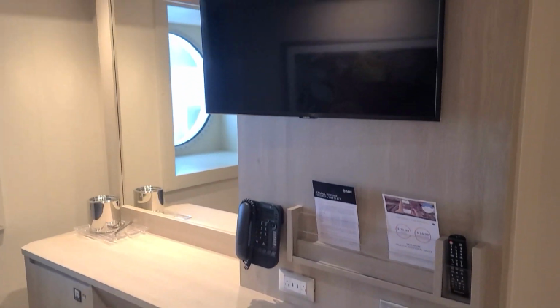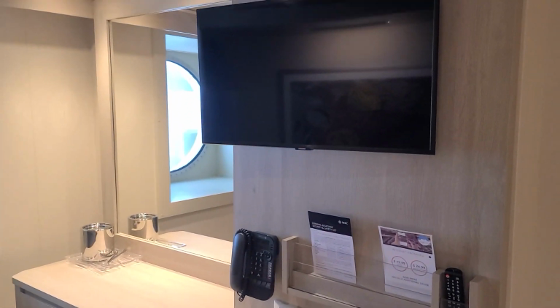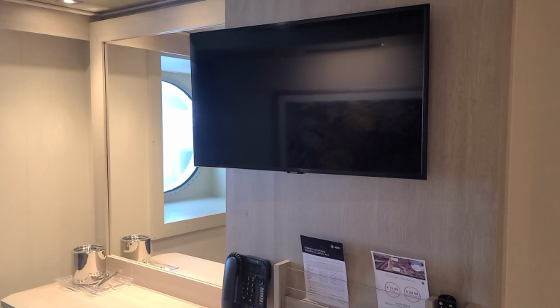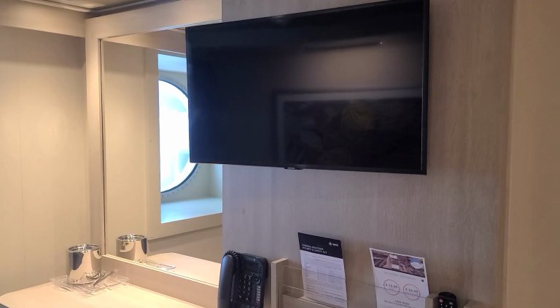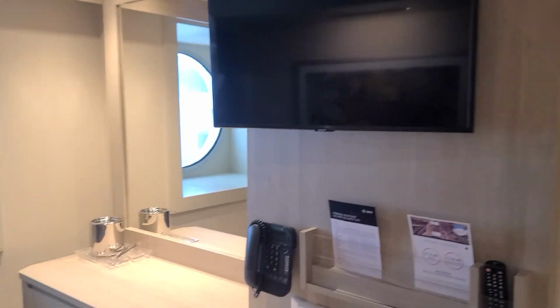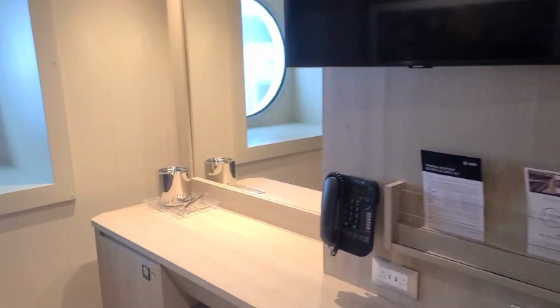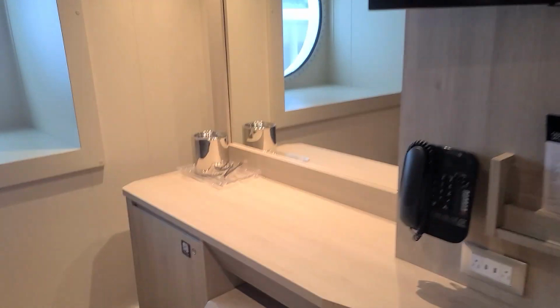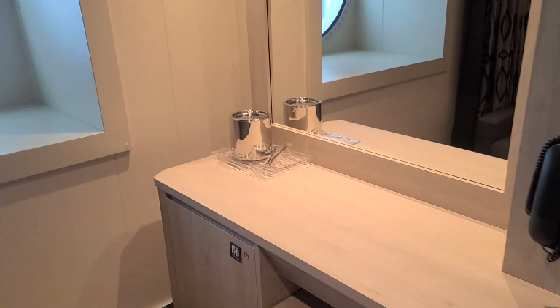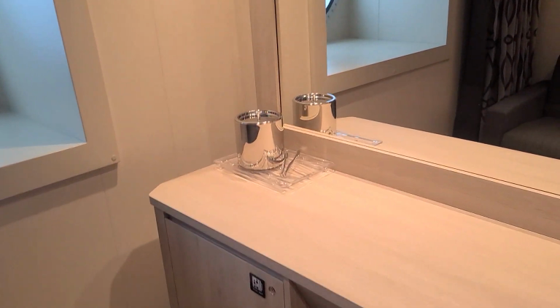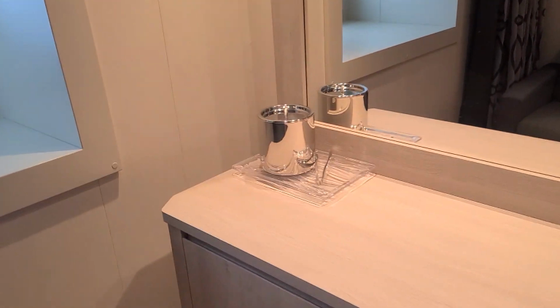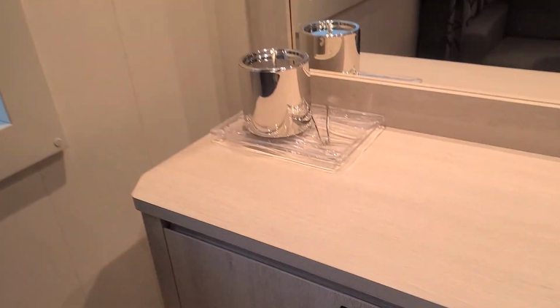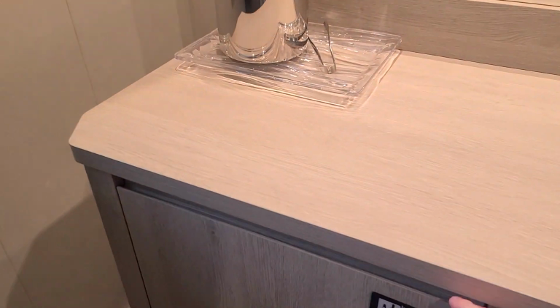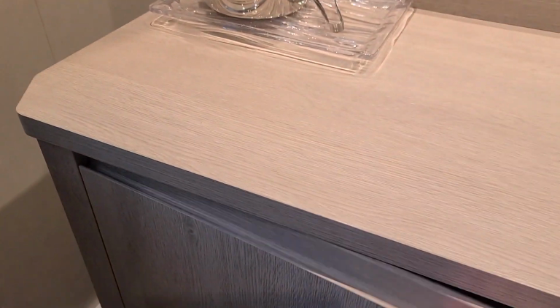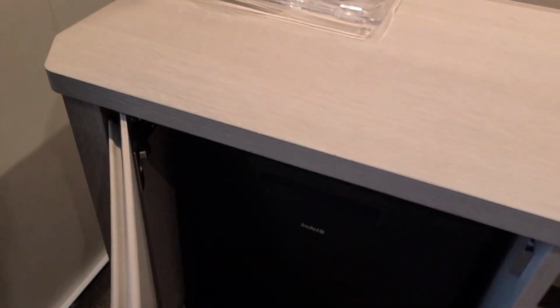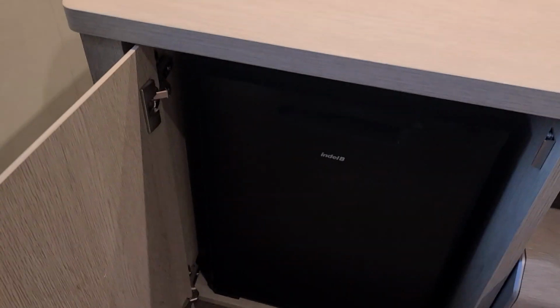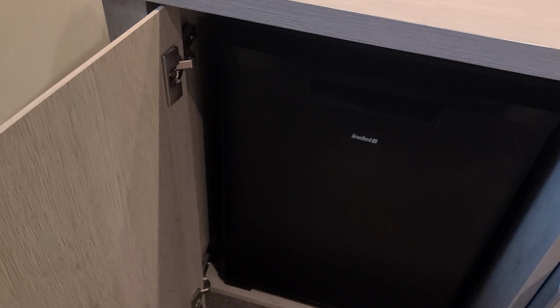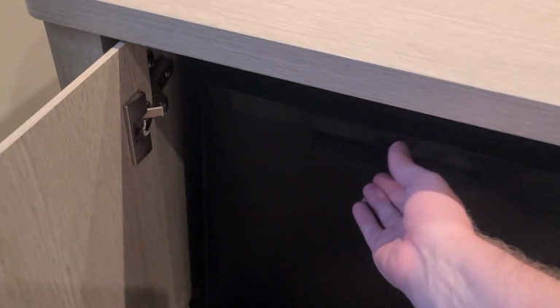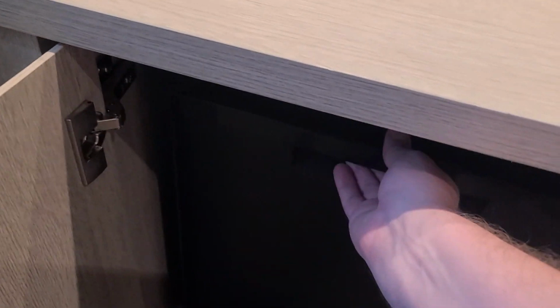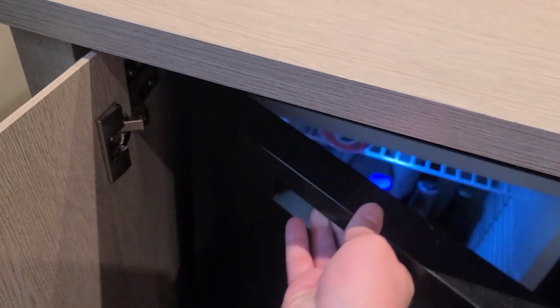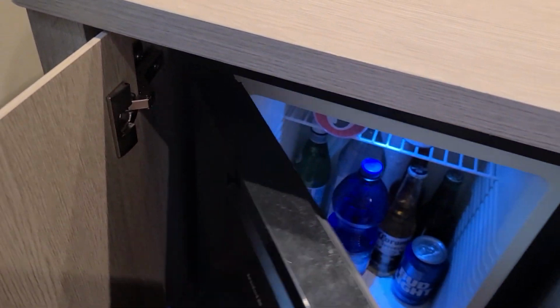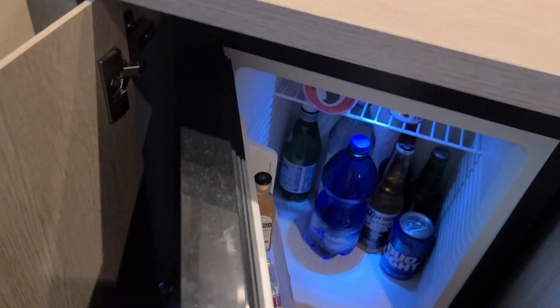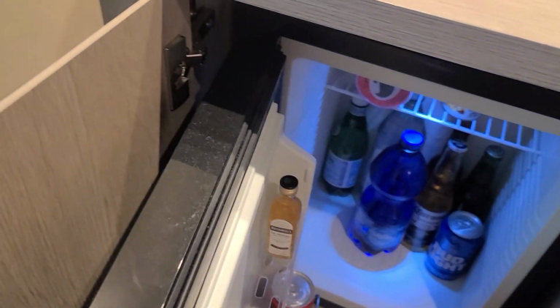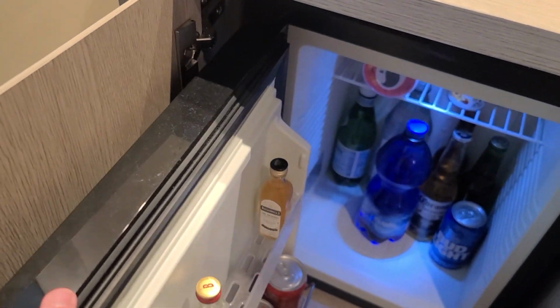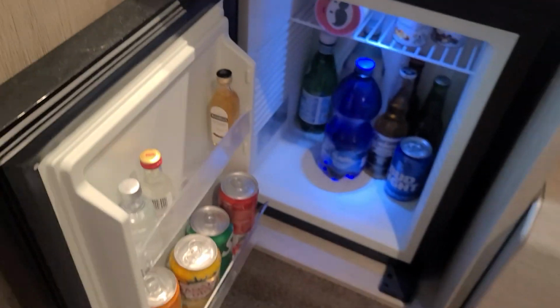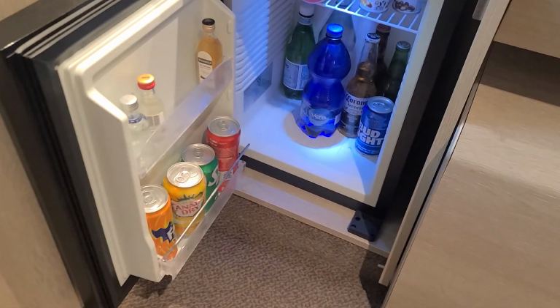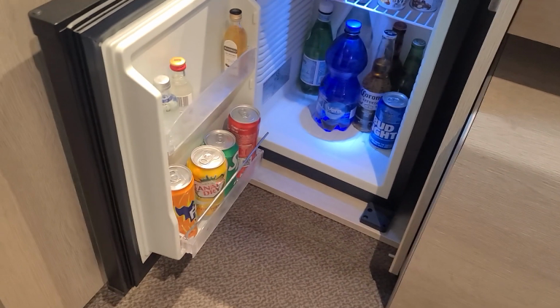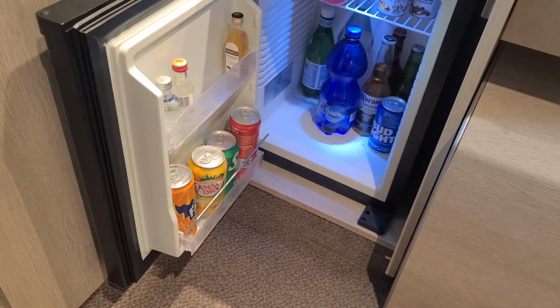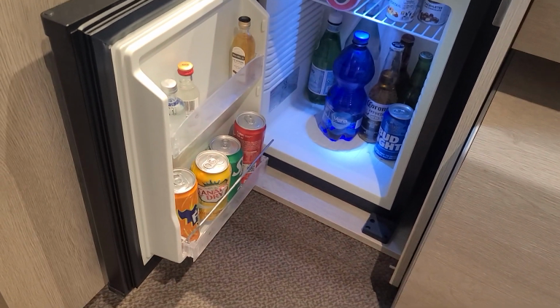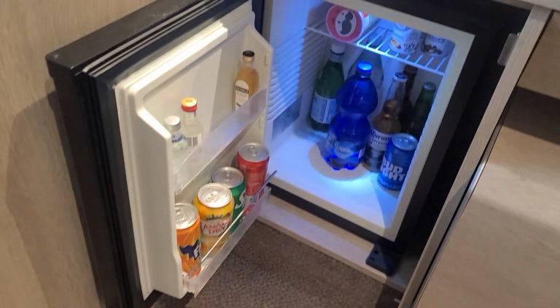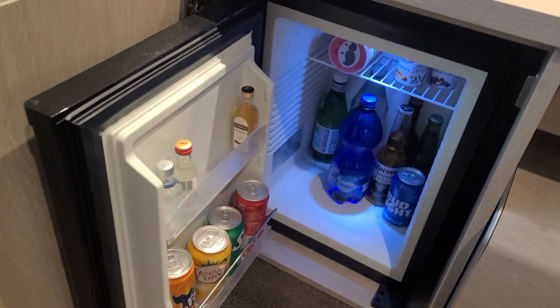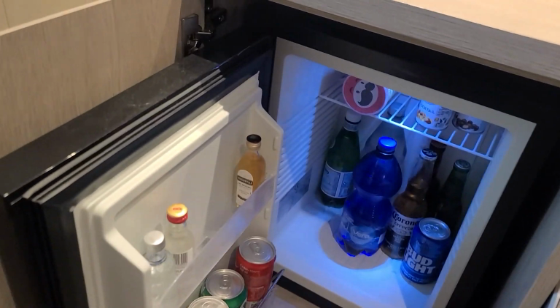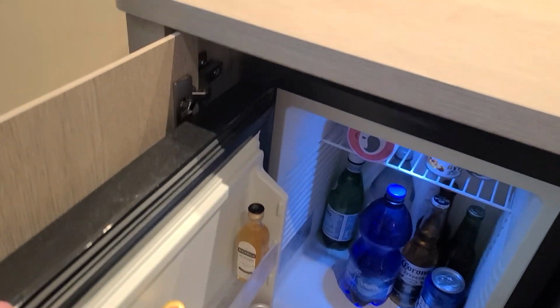With your TV, phone, and ice bucket. There's also a mini fridge in the room, stocked with stuff that you can purchase.